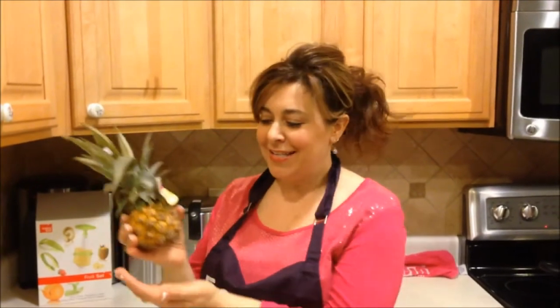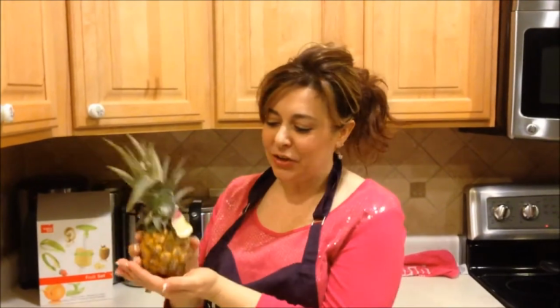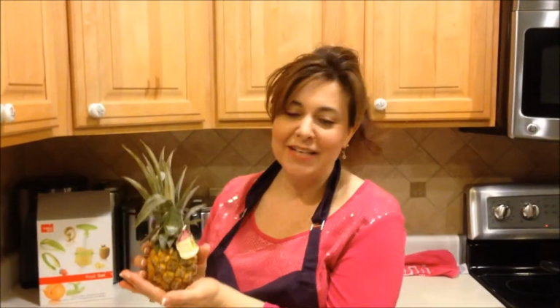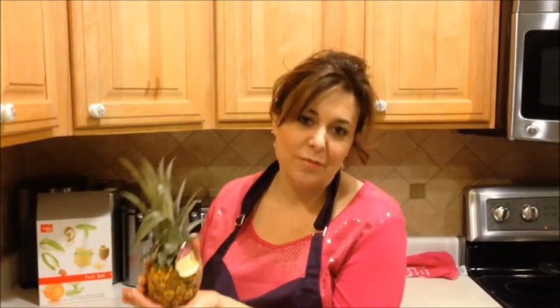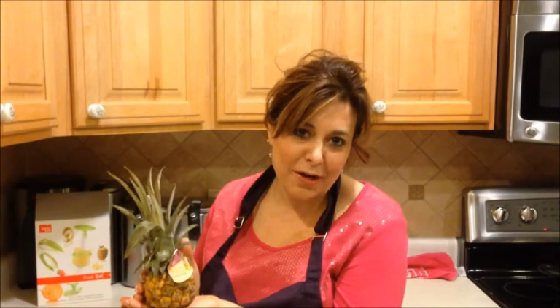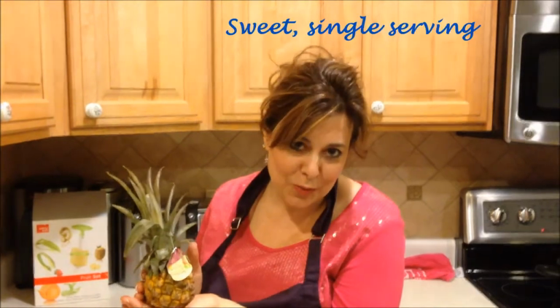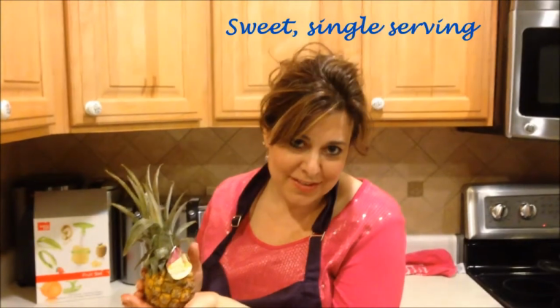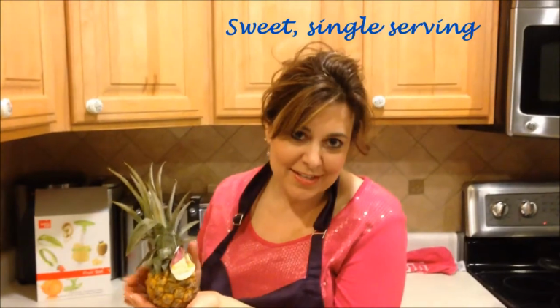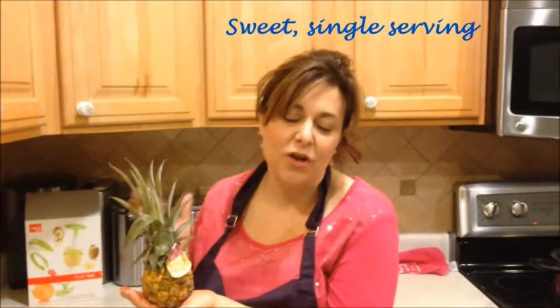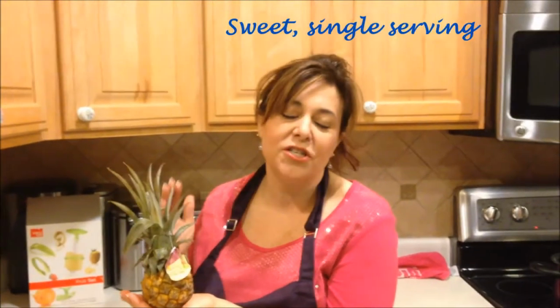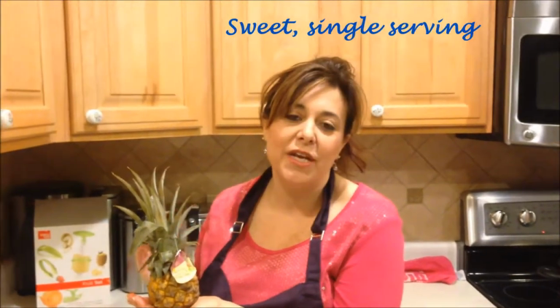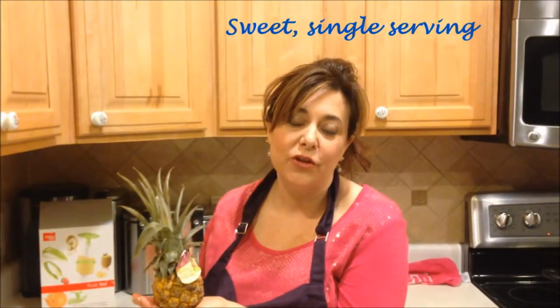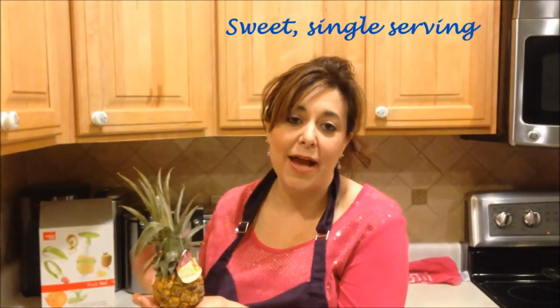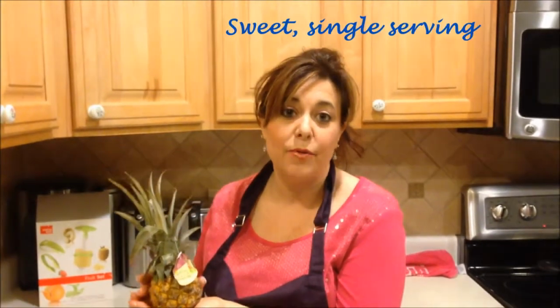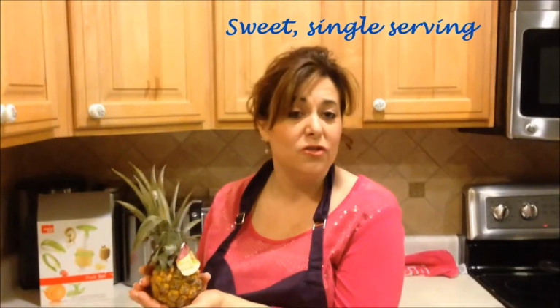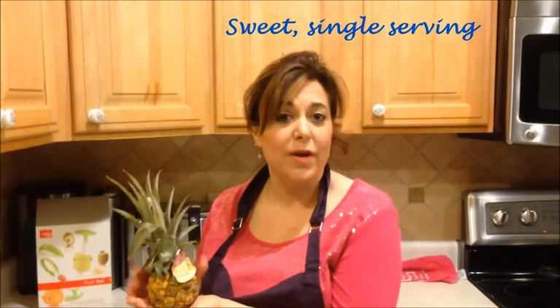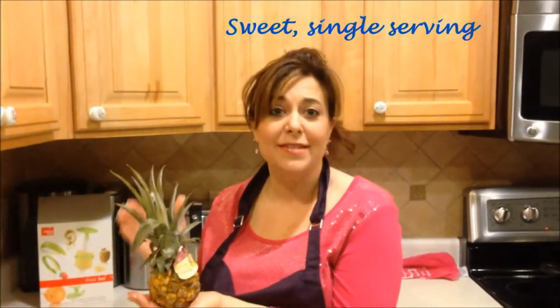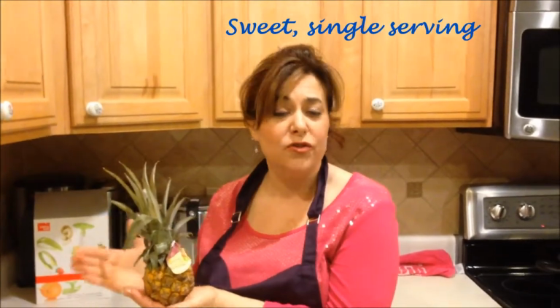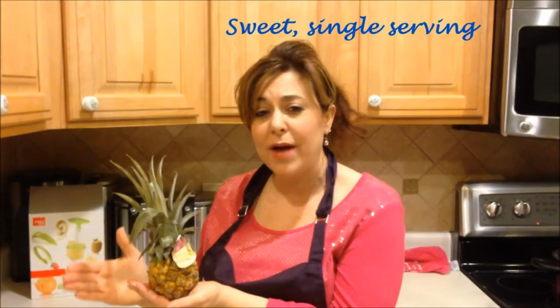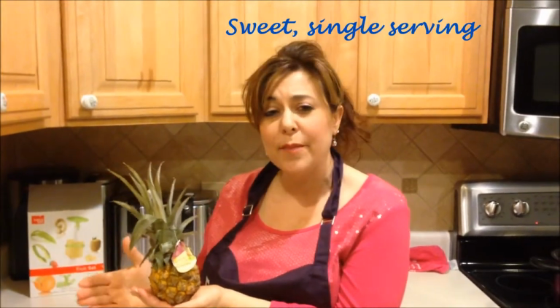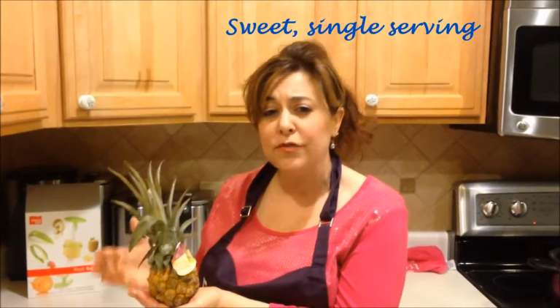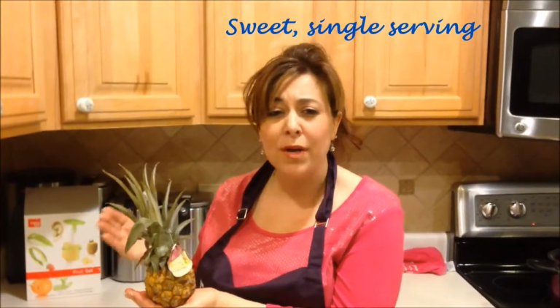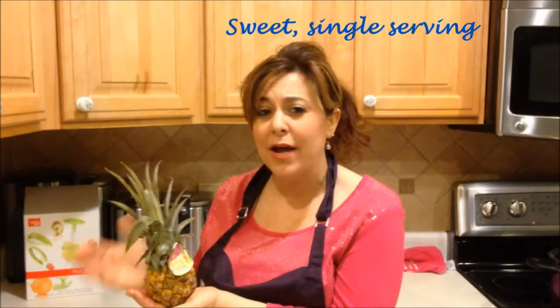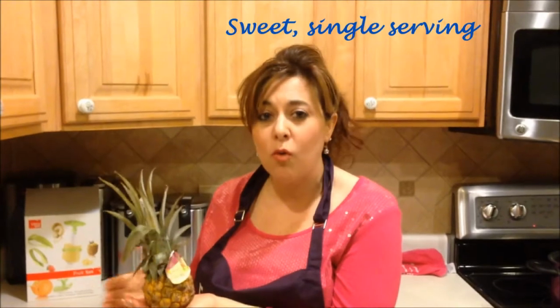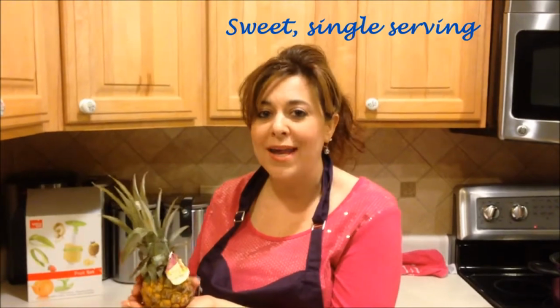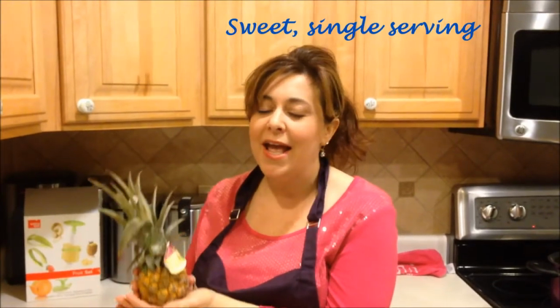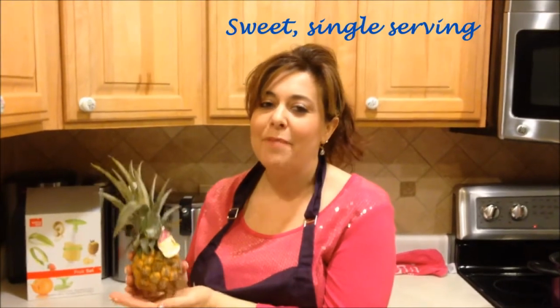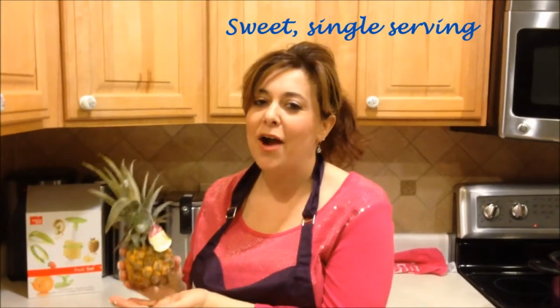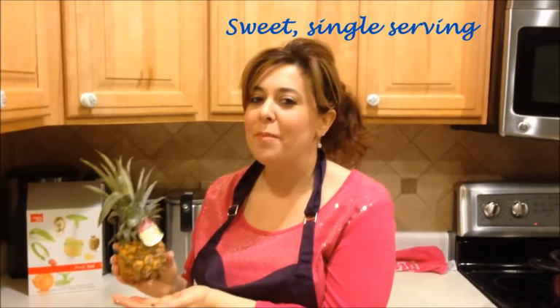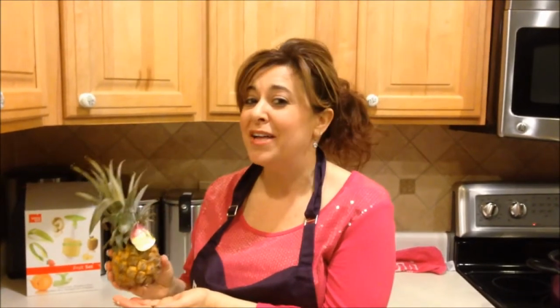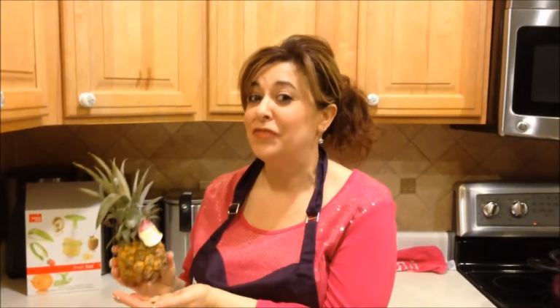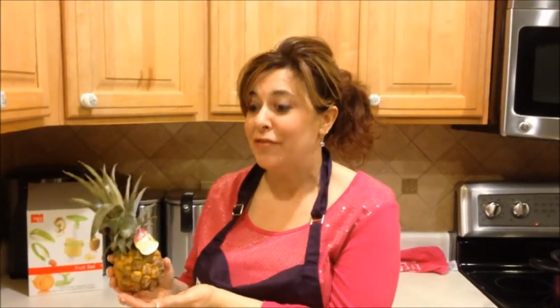Take a look at how small and adorable this is — they are sweet little pineapples. These are great single-serve pineapples if you don't want to buy a whole one, and they pack quite a pungent flavor.